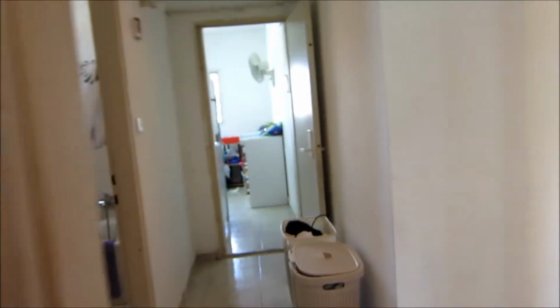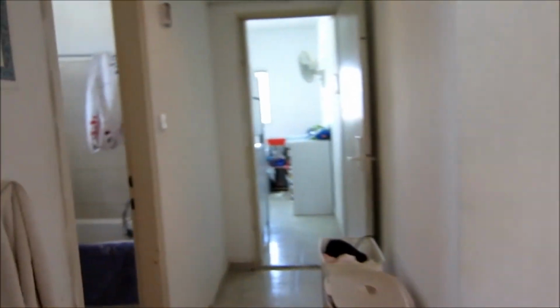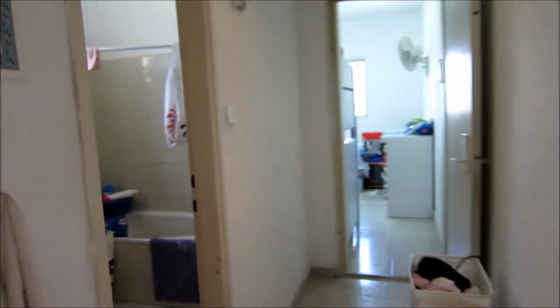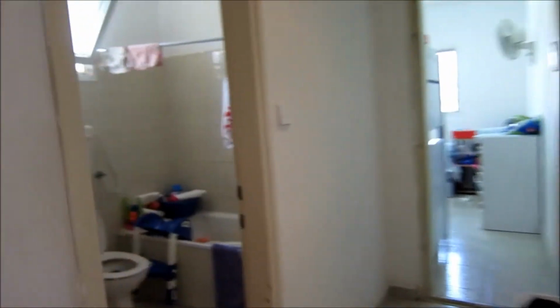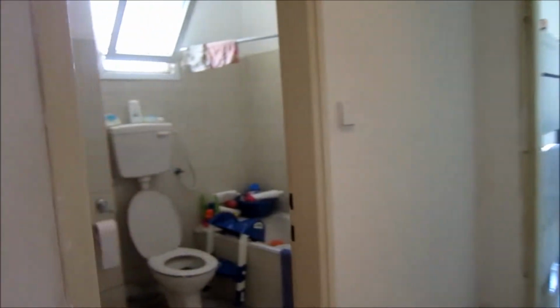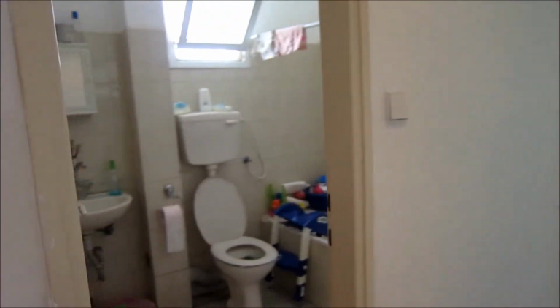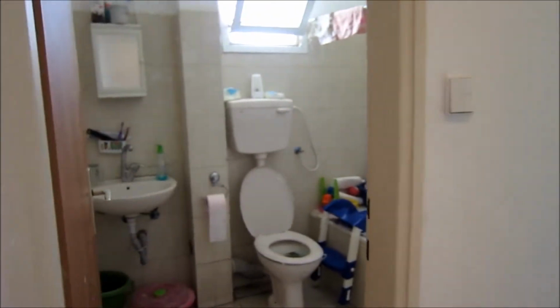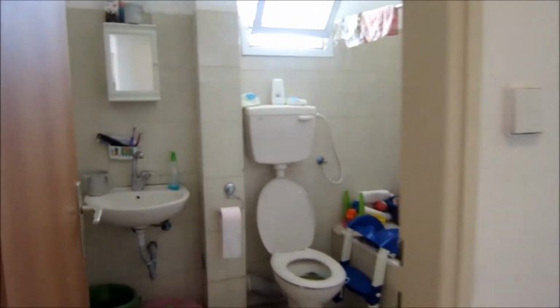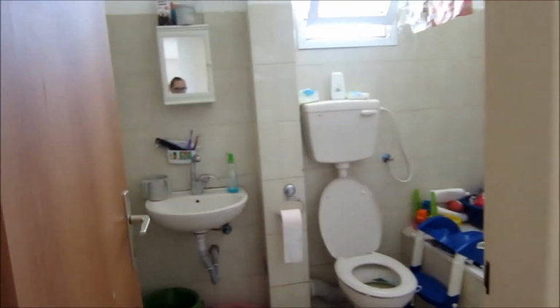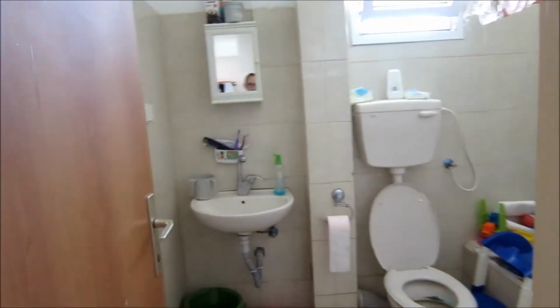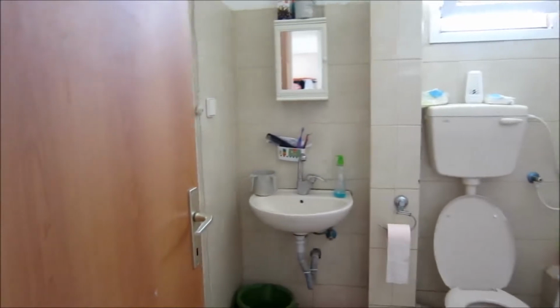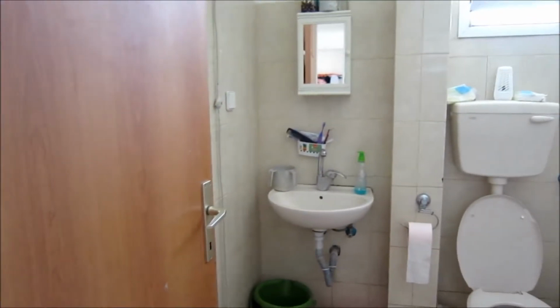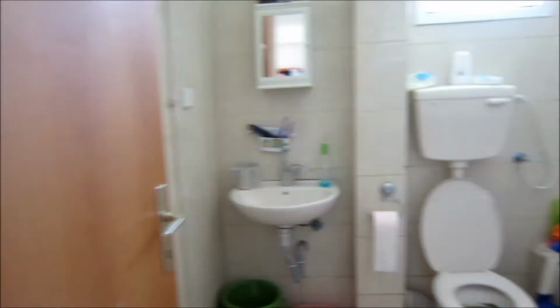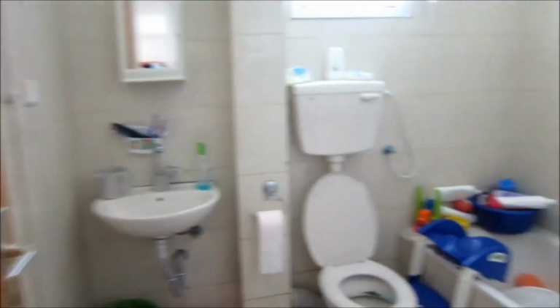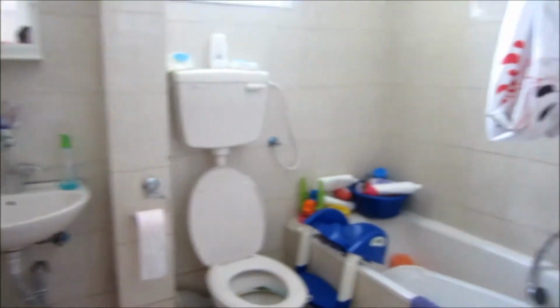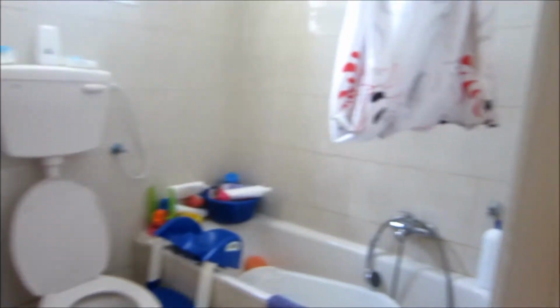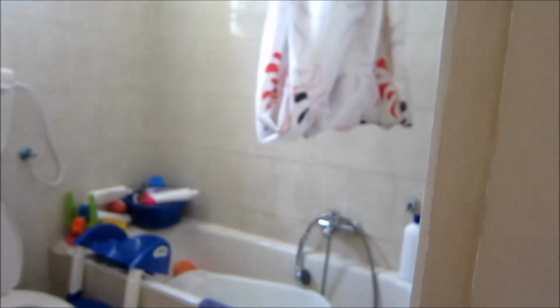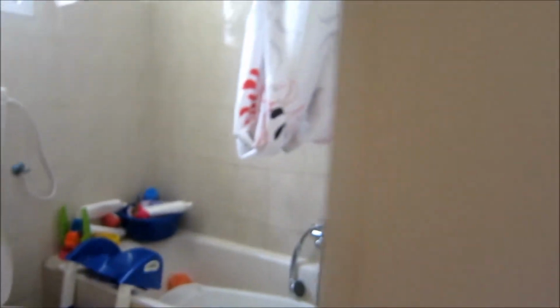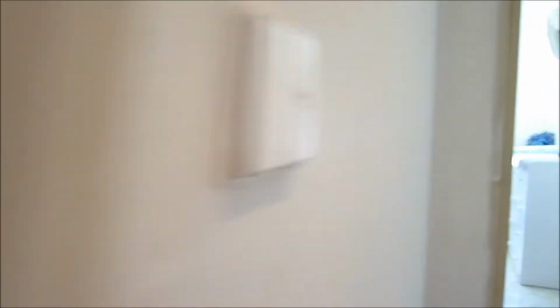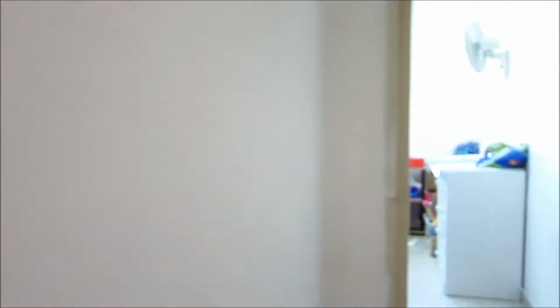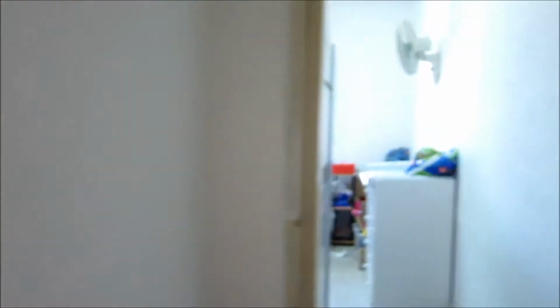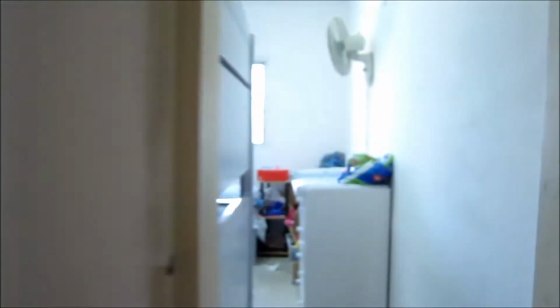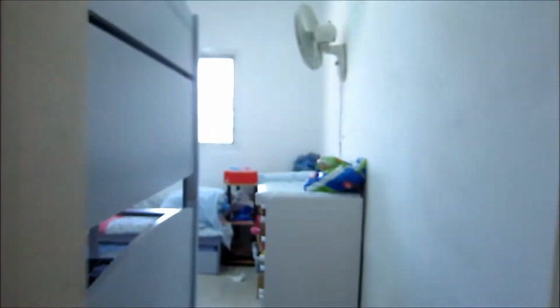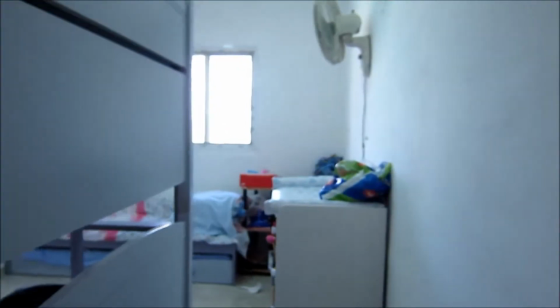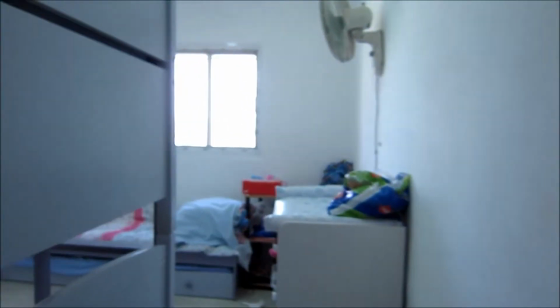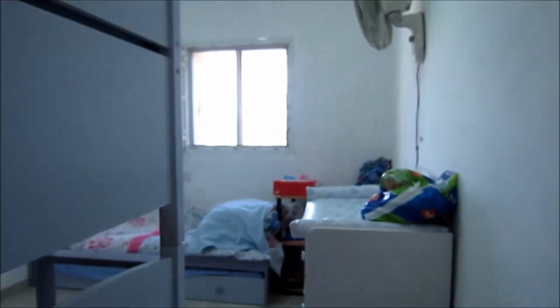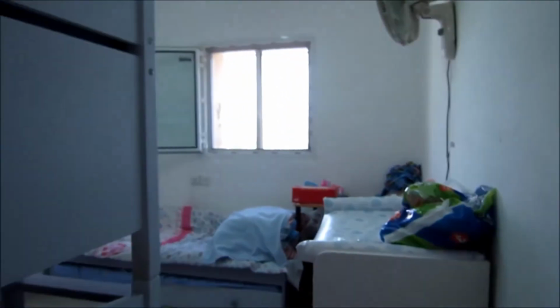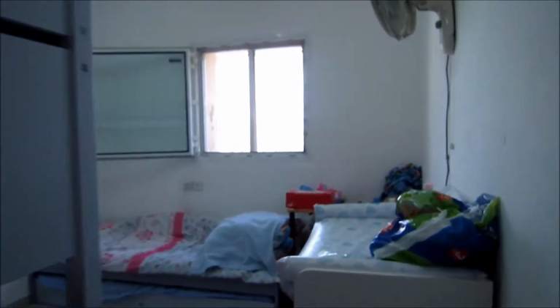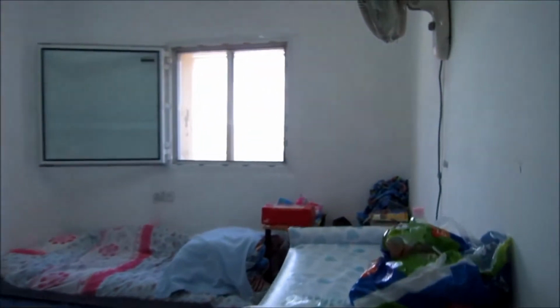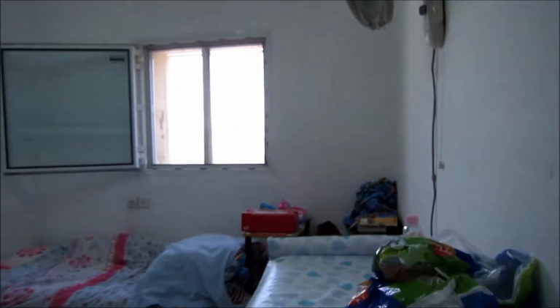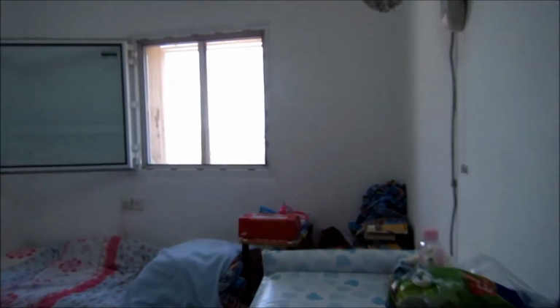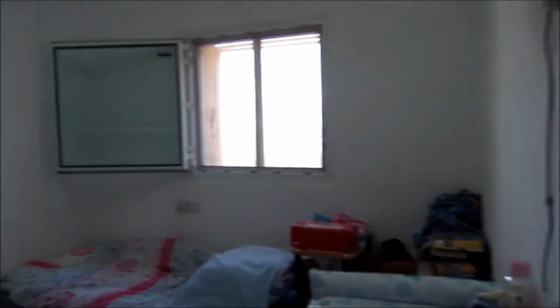This is the kids bathroom, also very large. And then the third bedroom, which is large enough to sleep four kids.